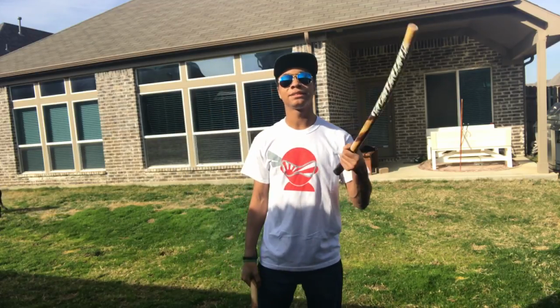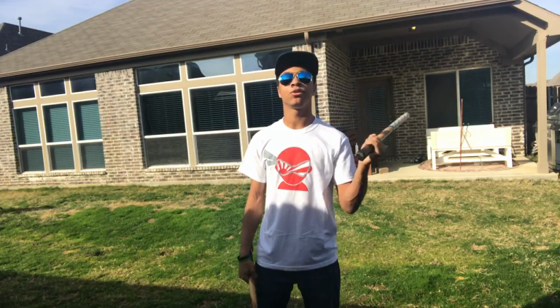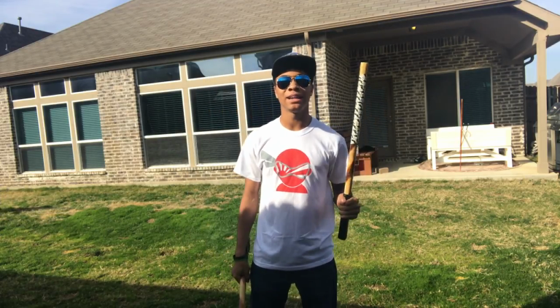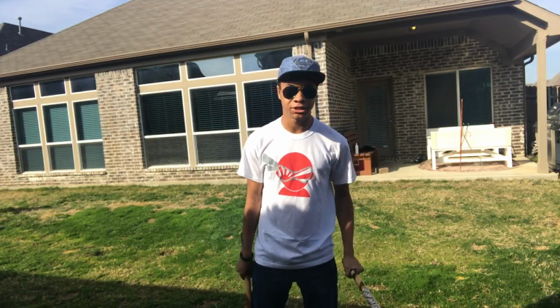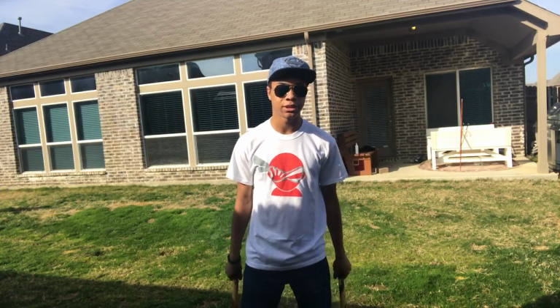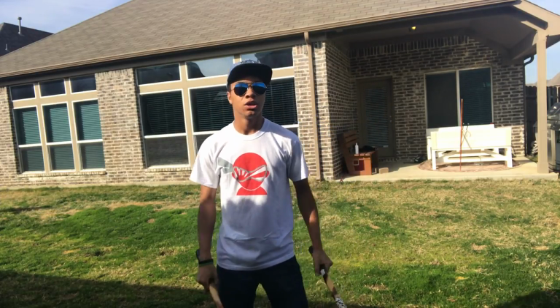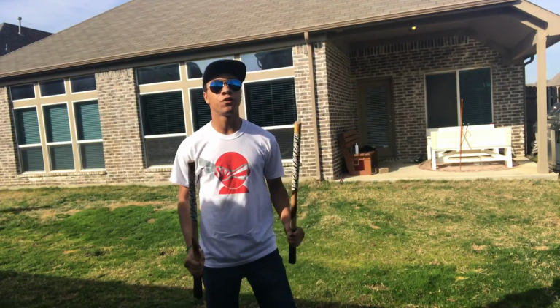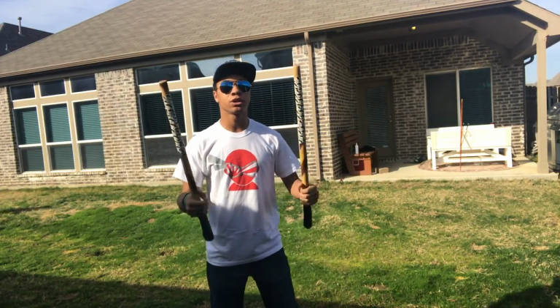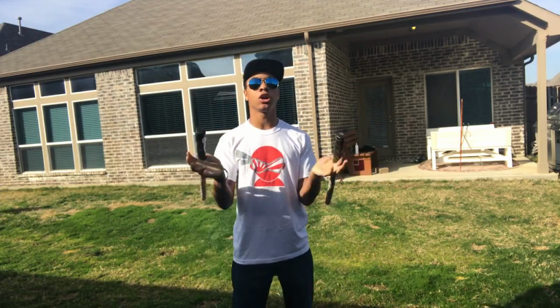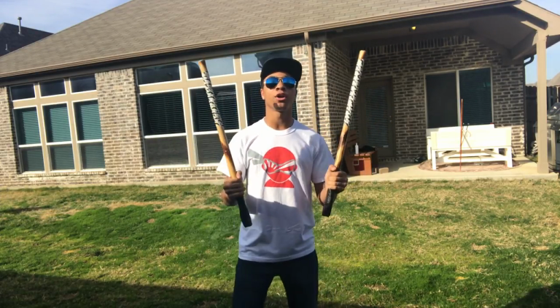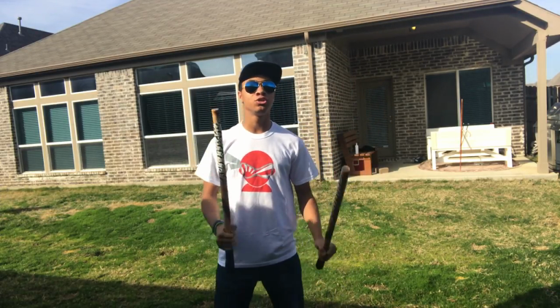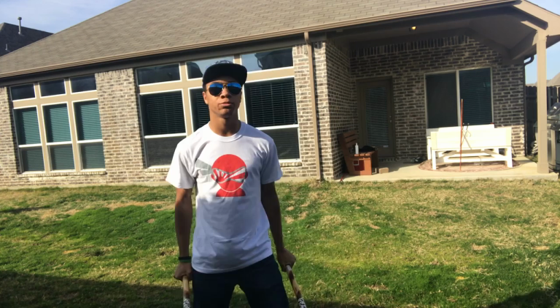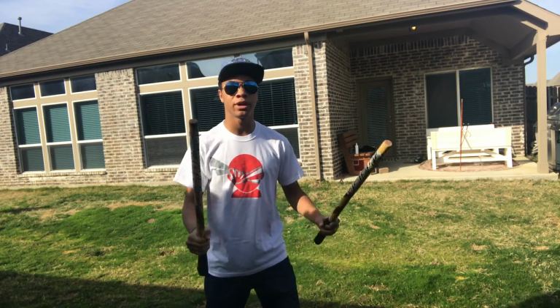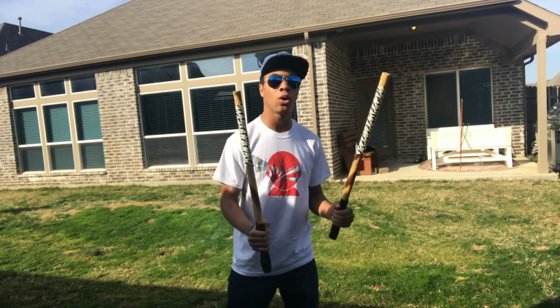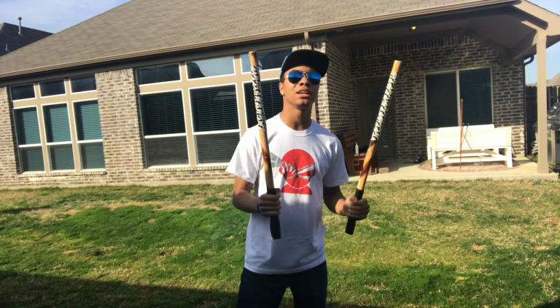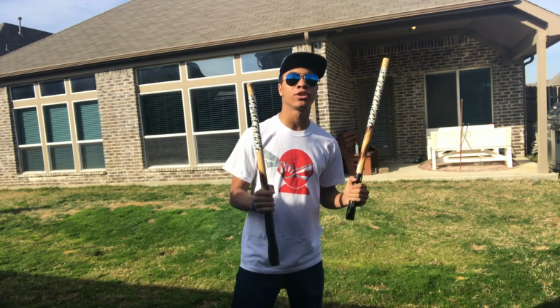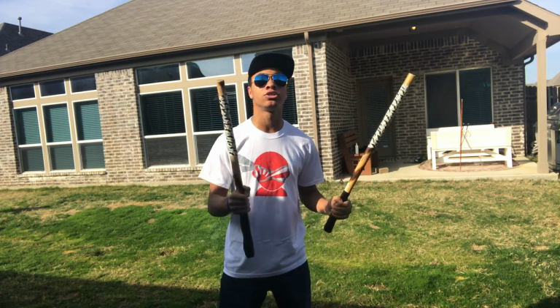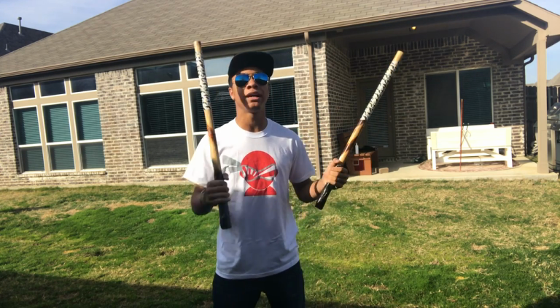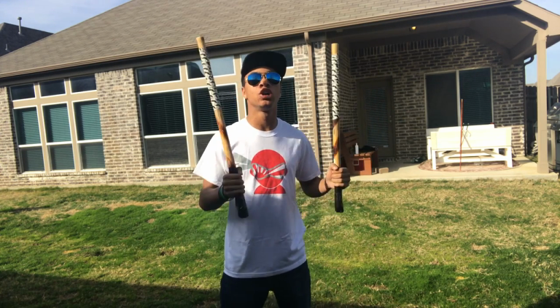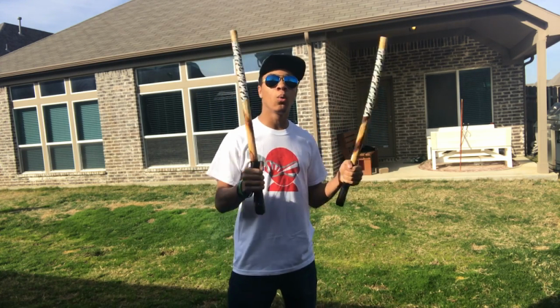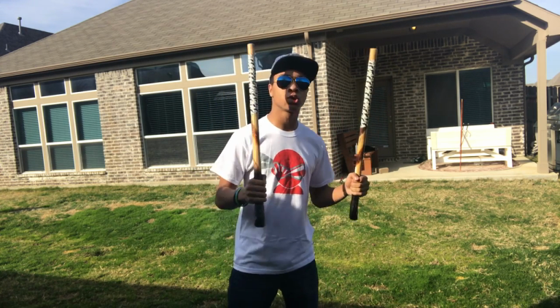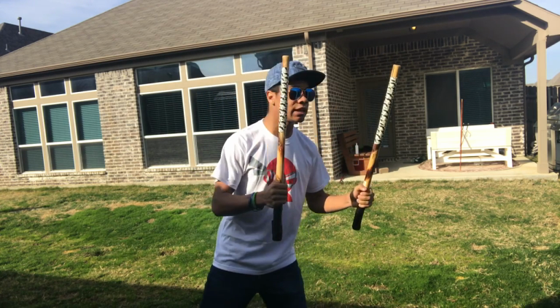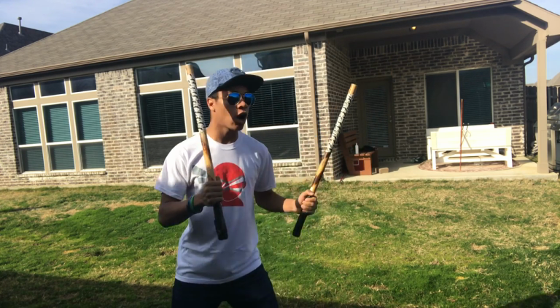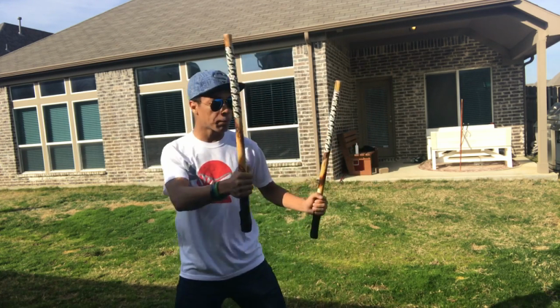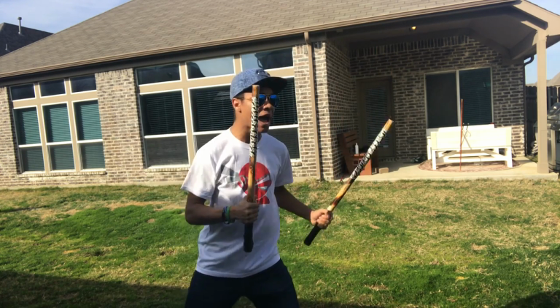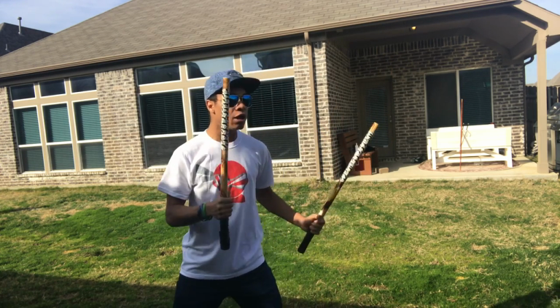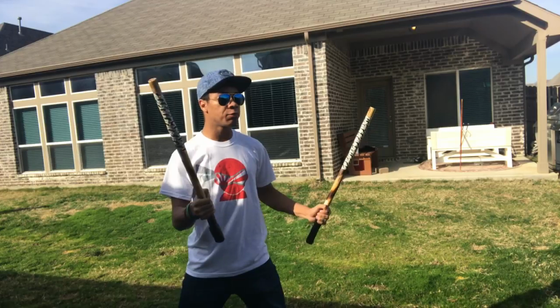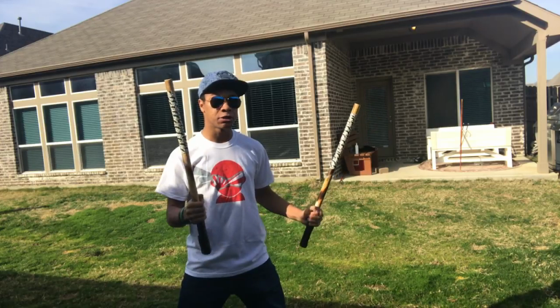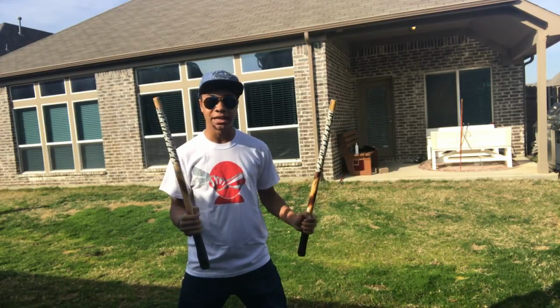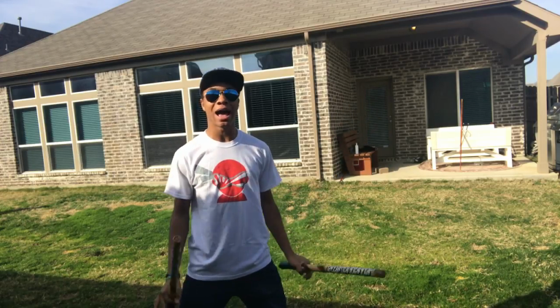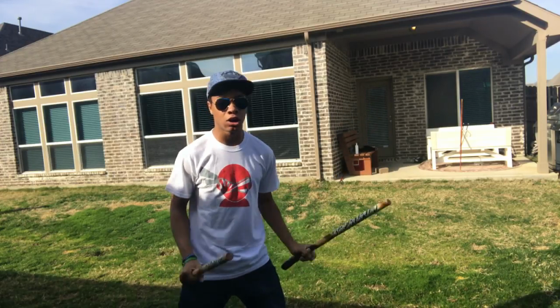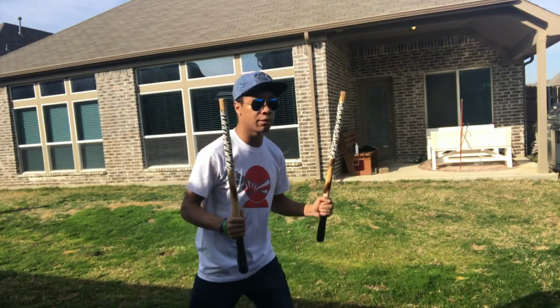First we're gonna start off with our two sticks. Remember, it's always good to have a guard, so make sure one short stick is always back ready to protect you at all times.